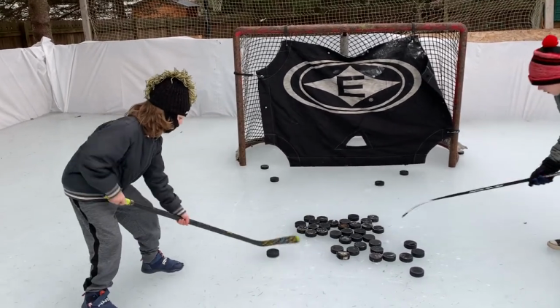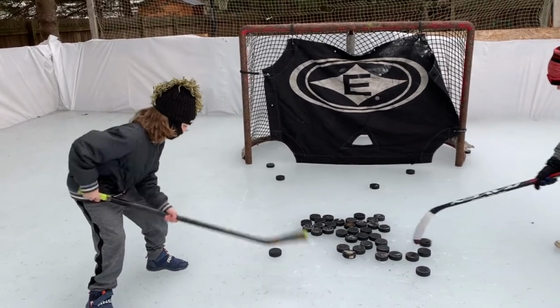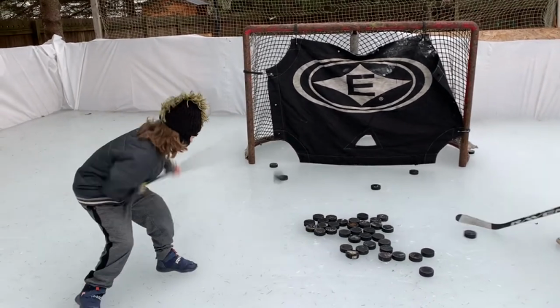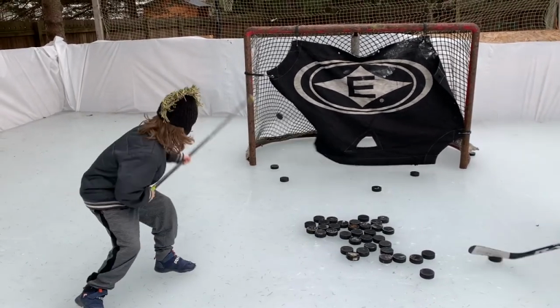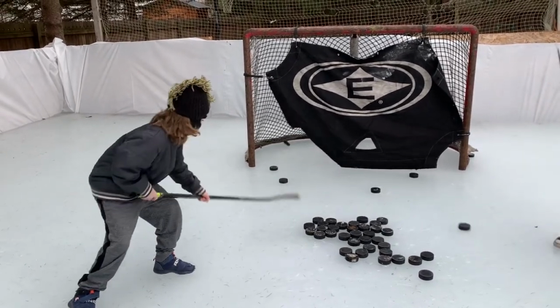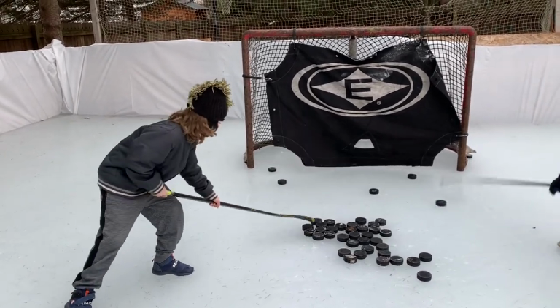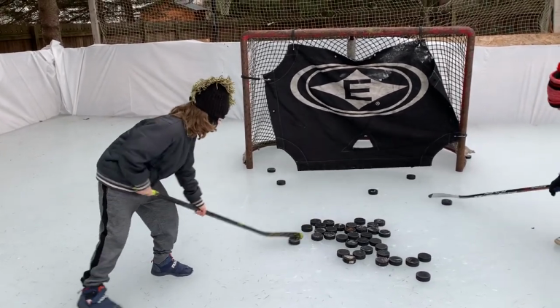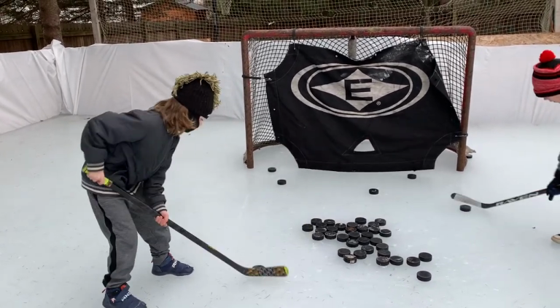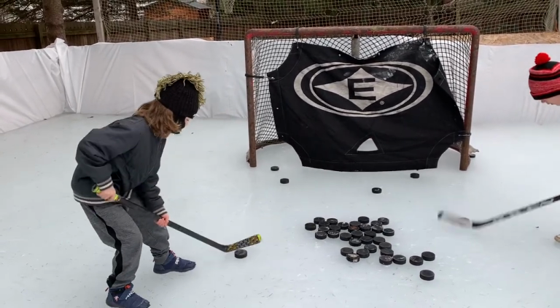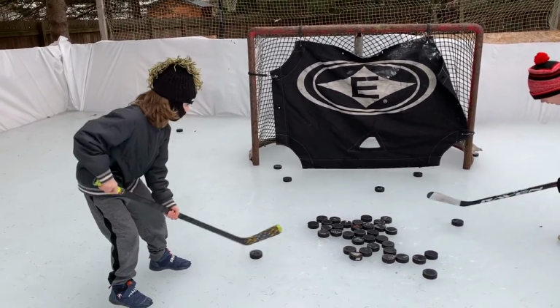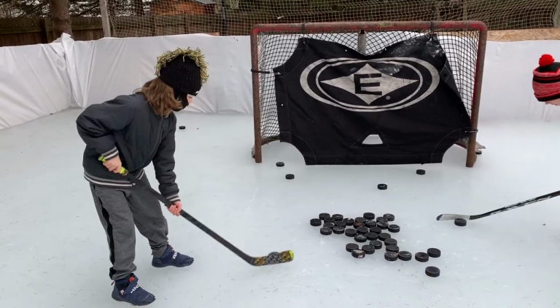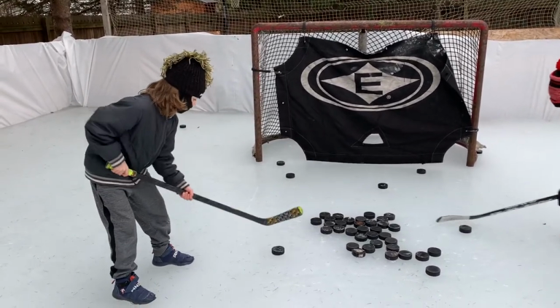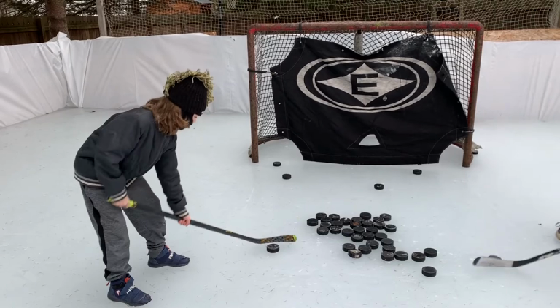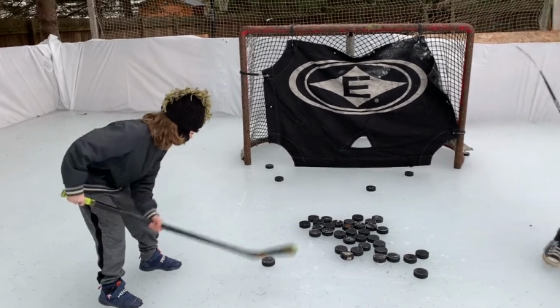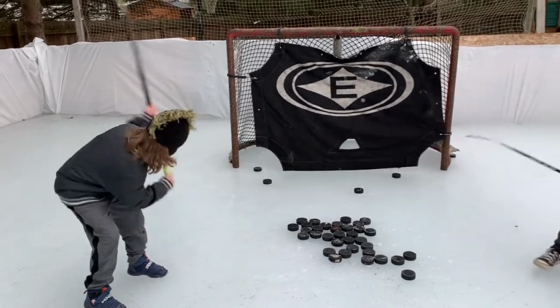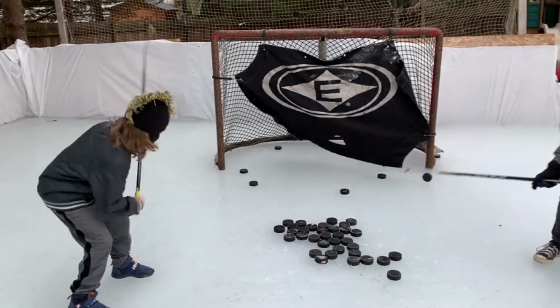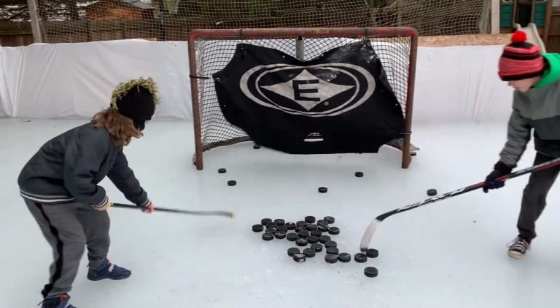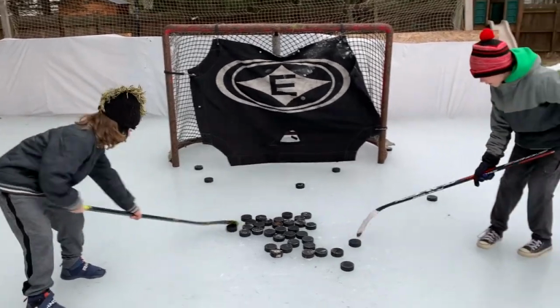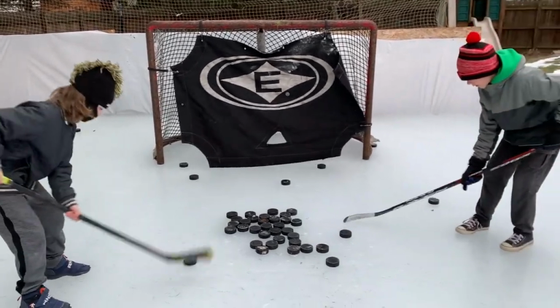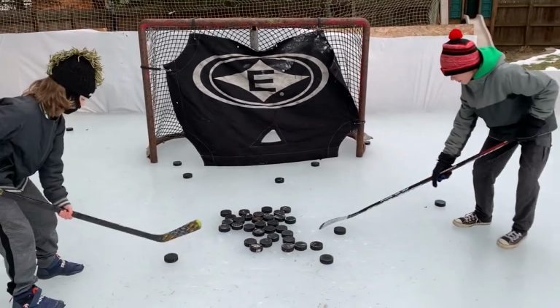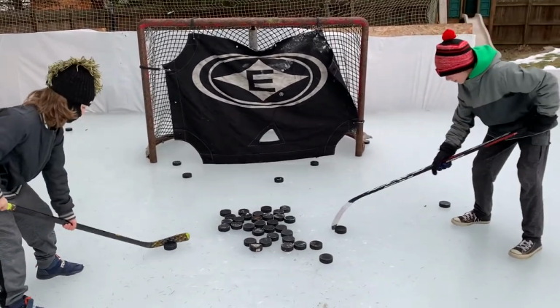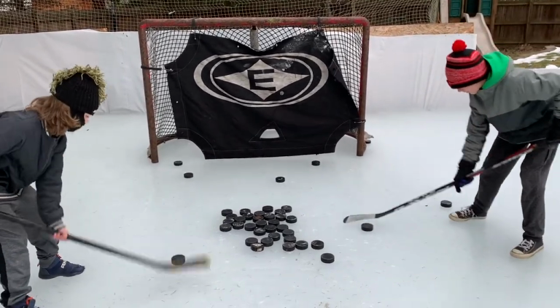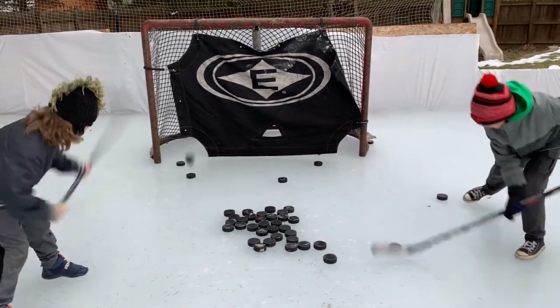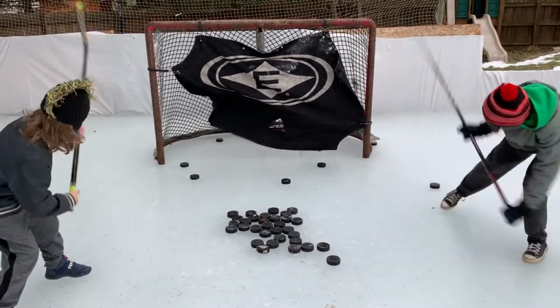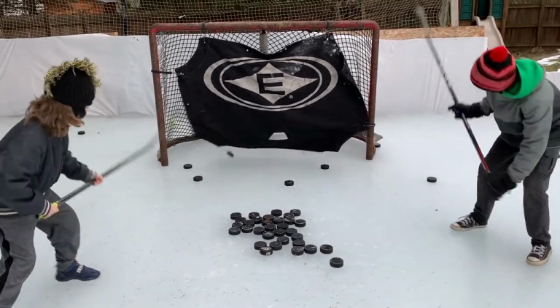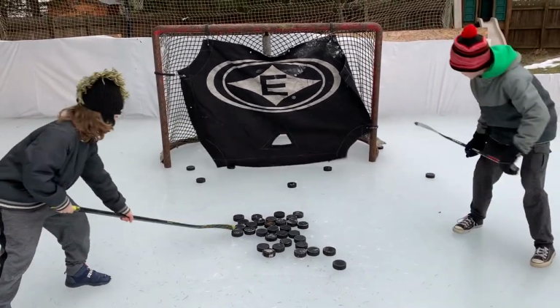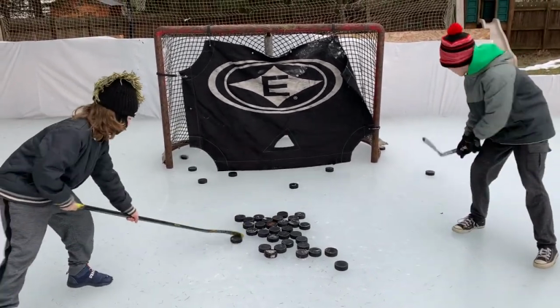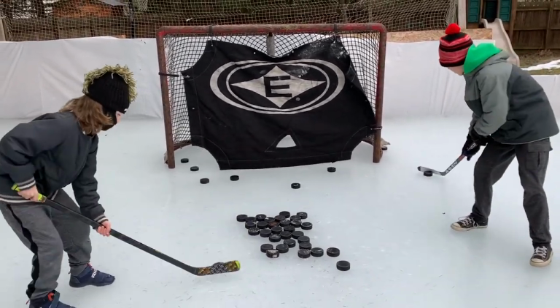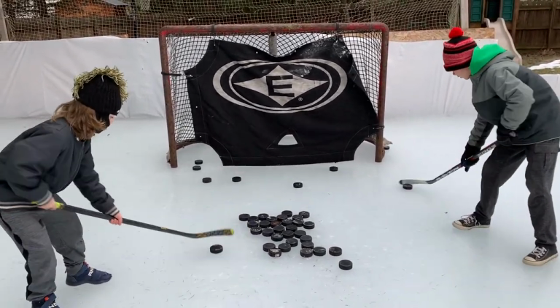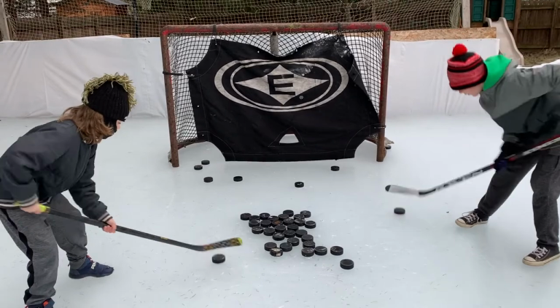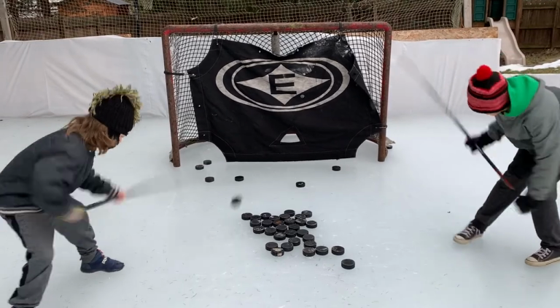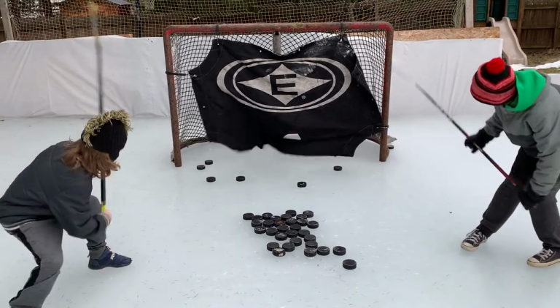Hey, thanks for watching the Rockin' Hockey Show. Today's lesson is about lifting the puck when you're in close to the net. In the NHL they call that elevating the puck. The rest of us call it top shelf, where mama hides the cookies.